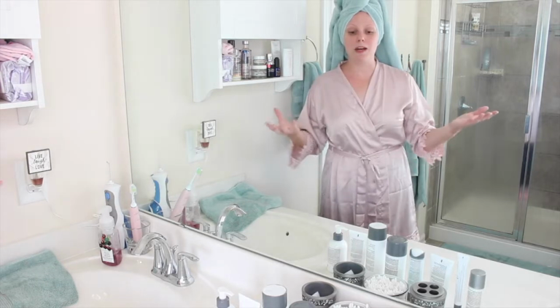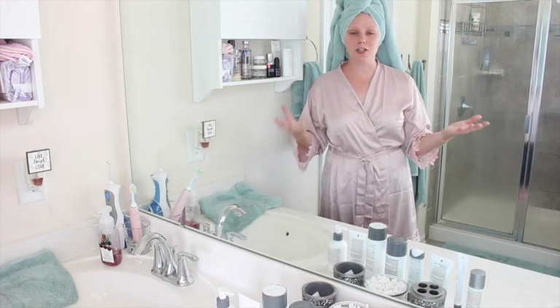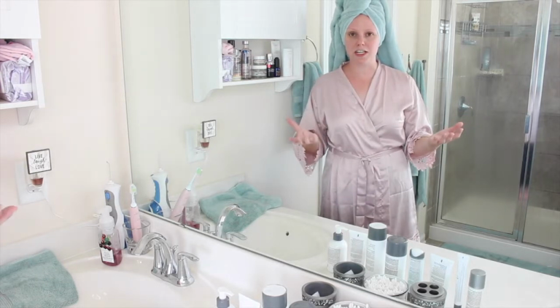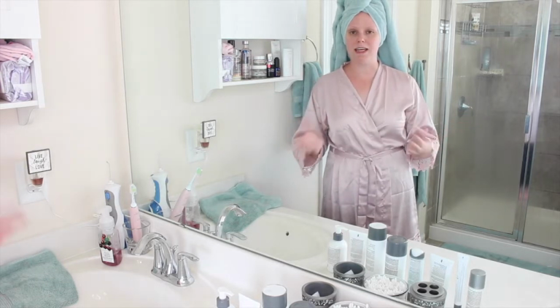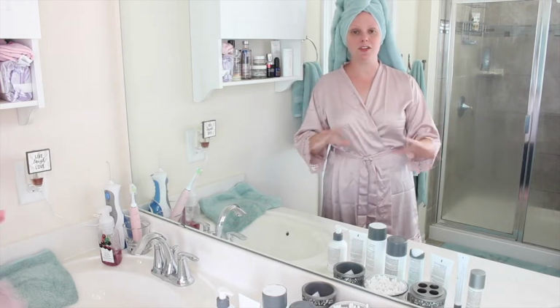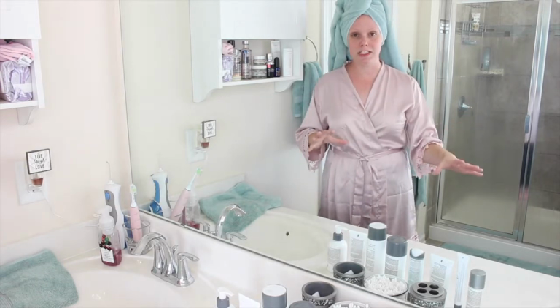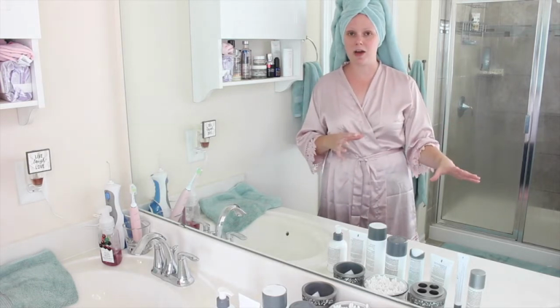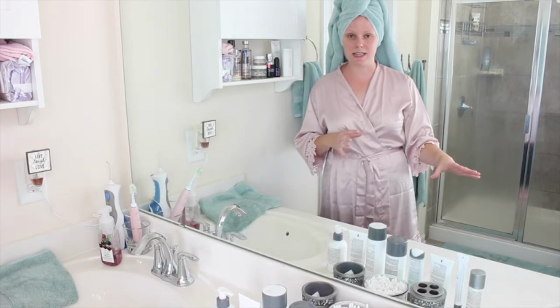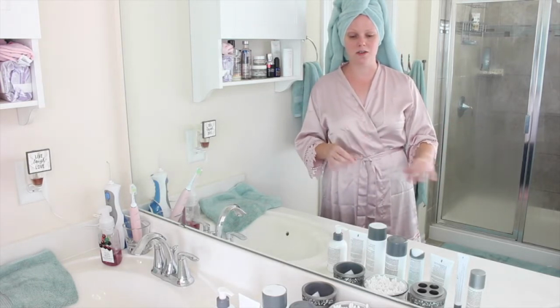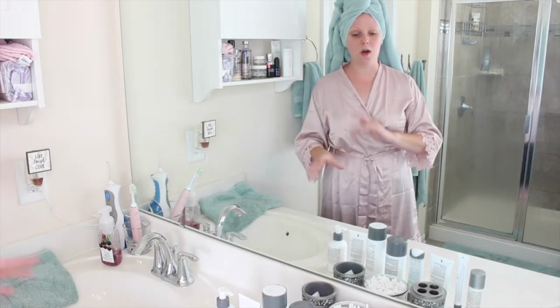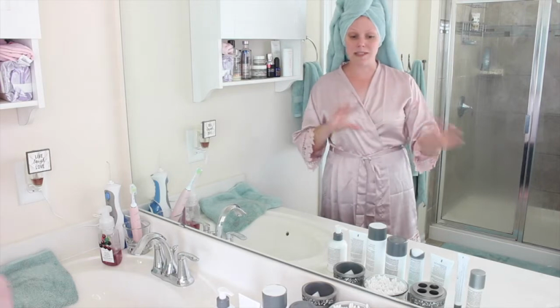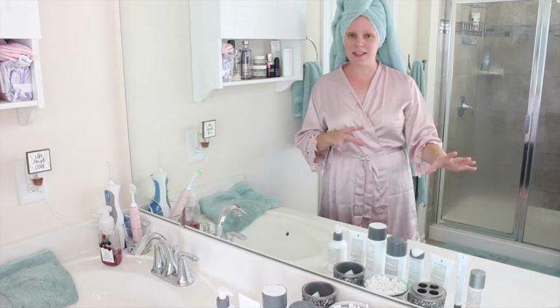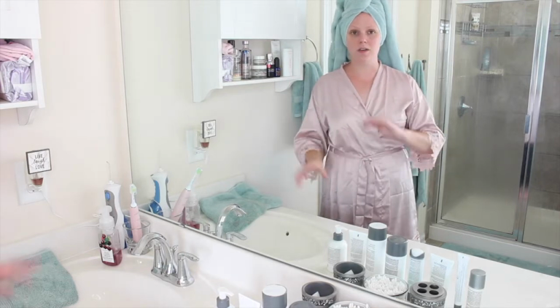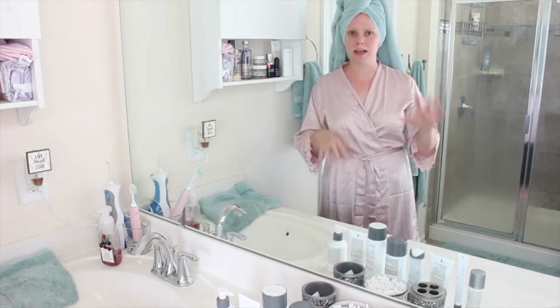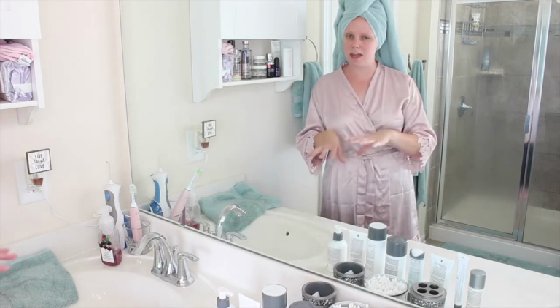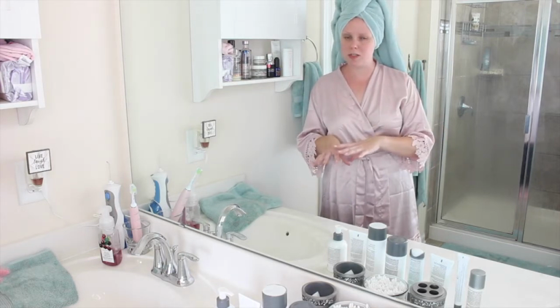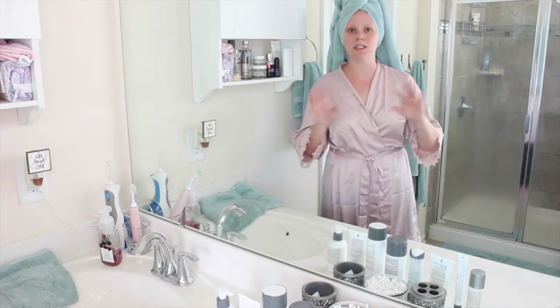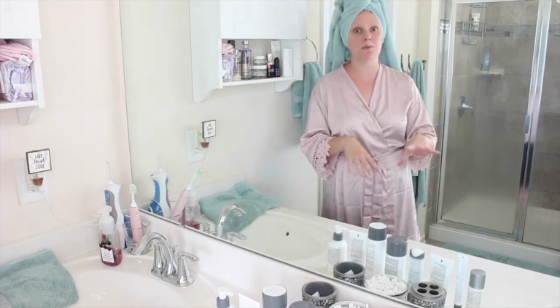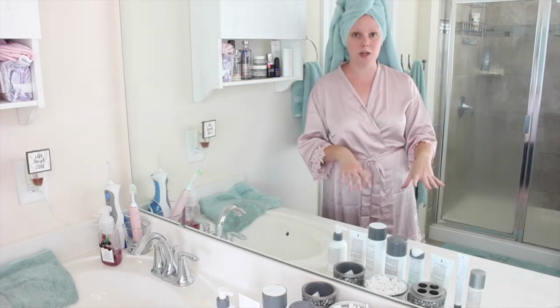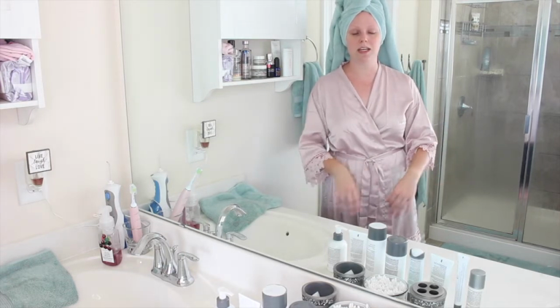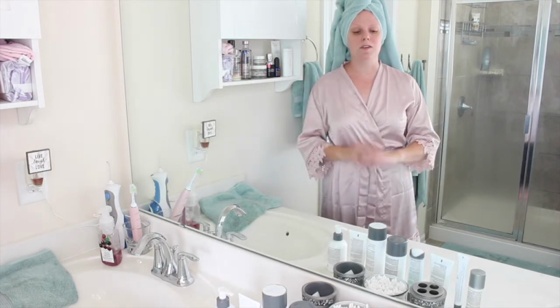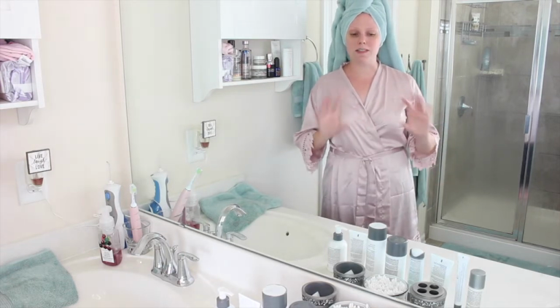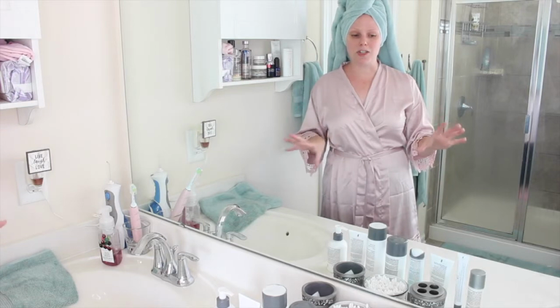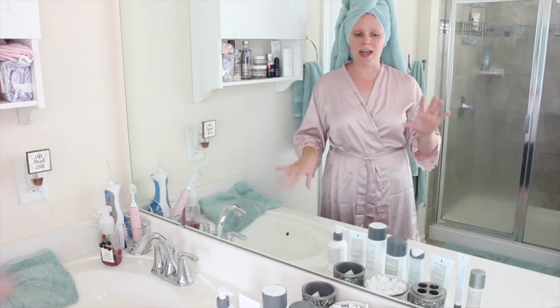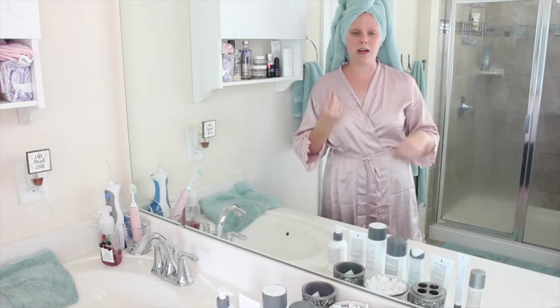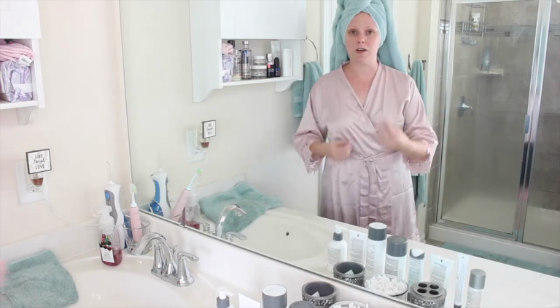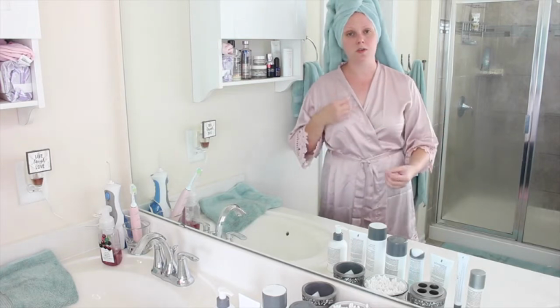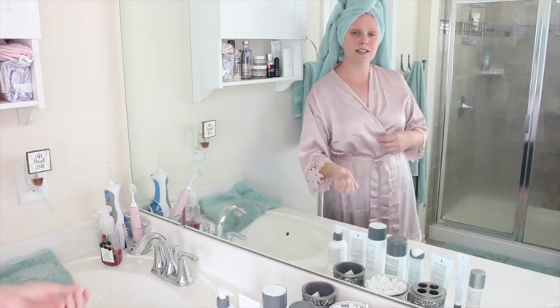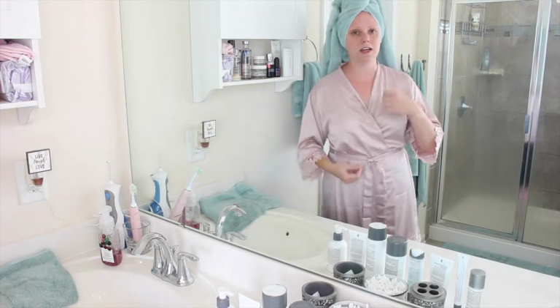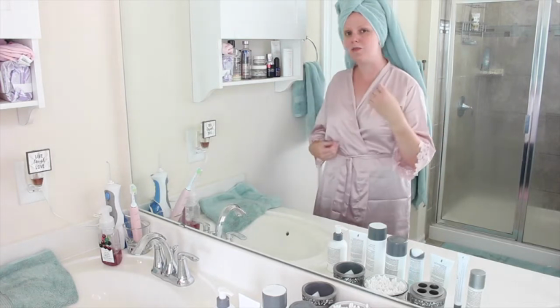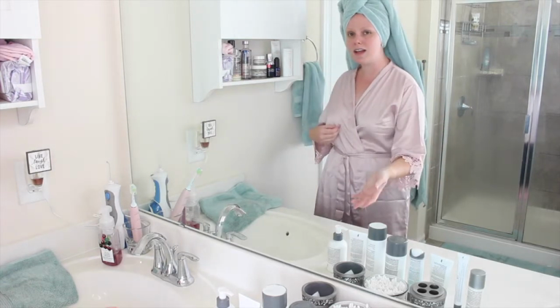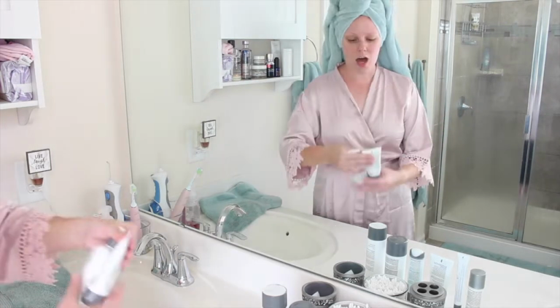About a month ago, Dermalogica sent me a bunch of their skincare products to test out, so I've been testing these out and using them. Some of them I've used before, some of them are brand new to me for the past month or so, and I thought I would walk you guys through the process and my thoughts.